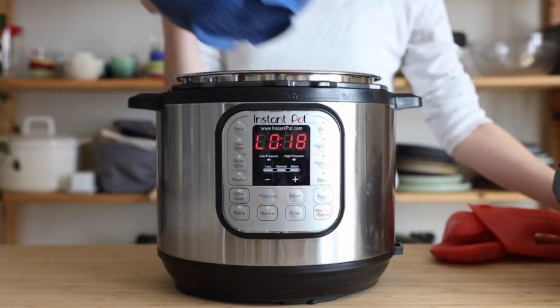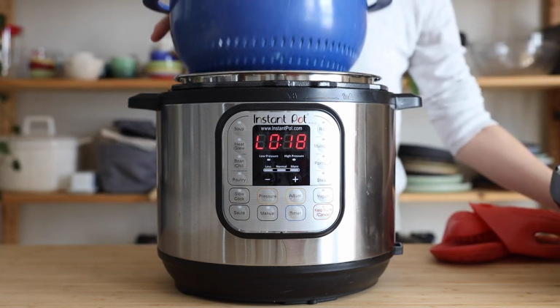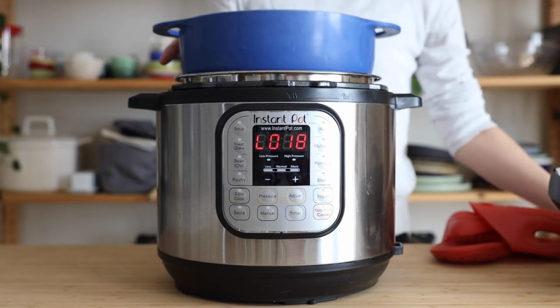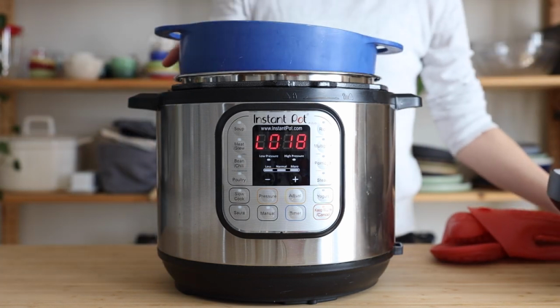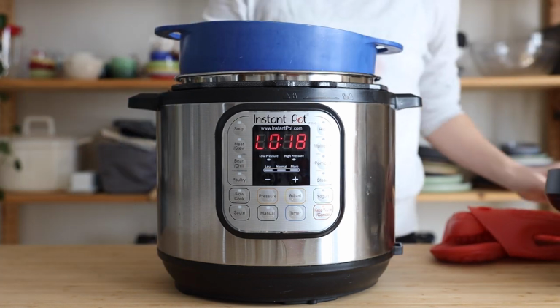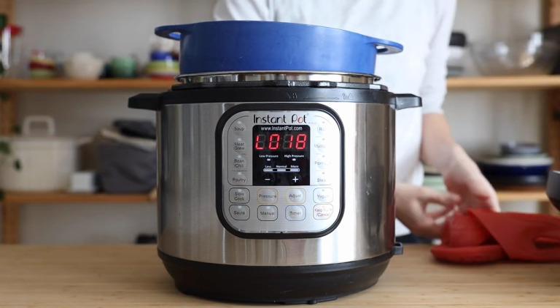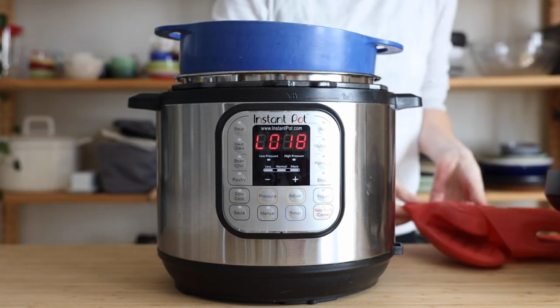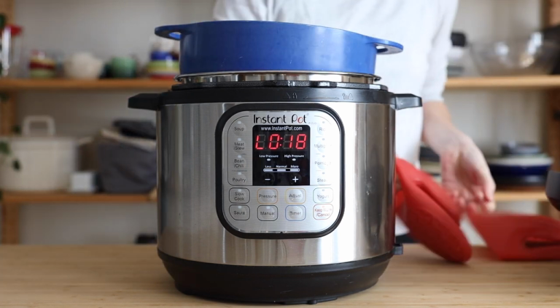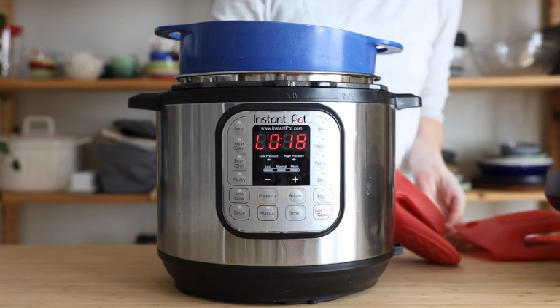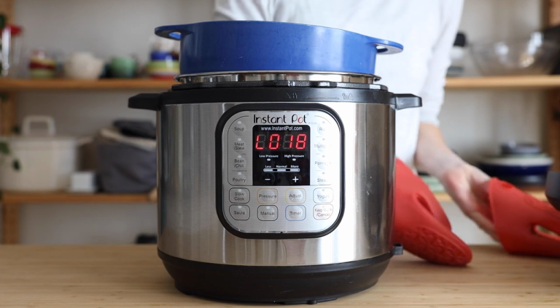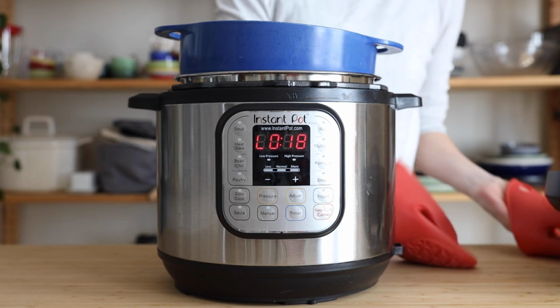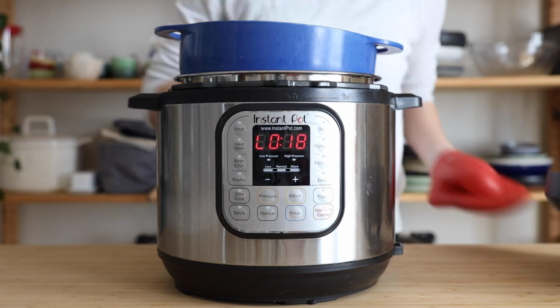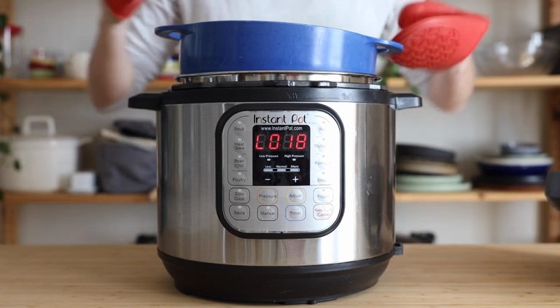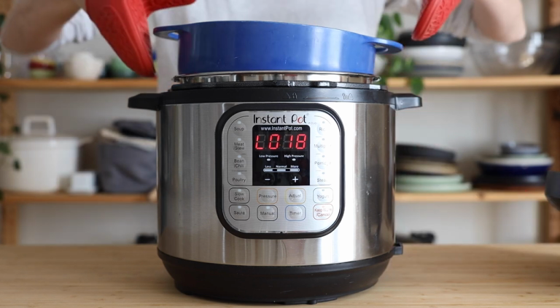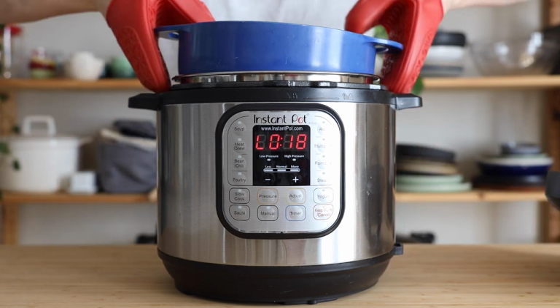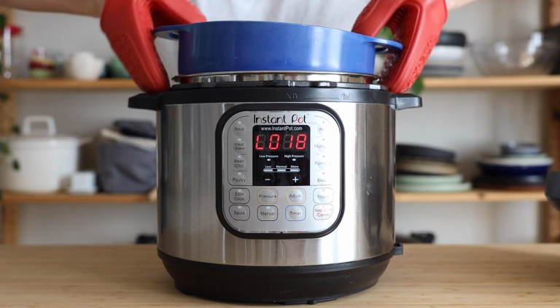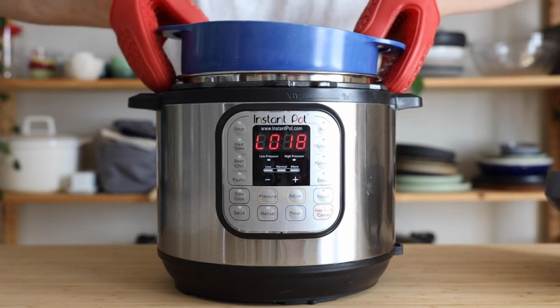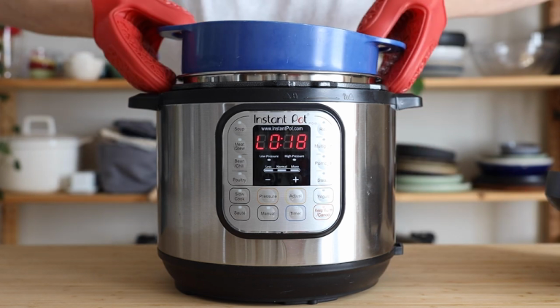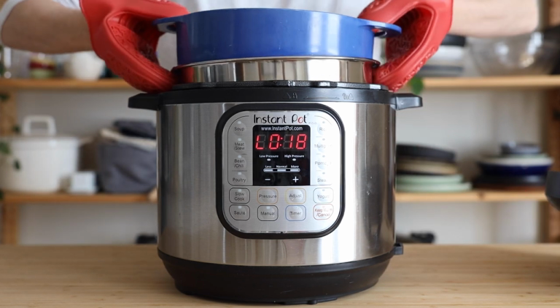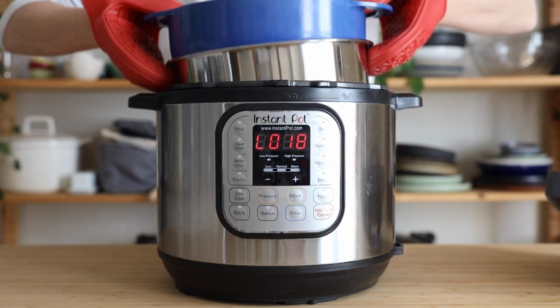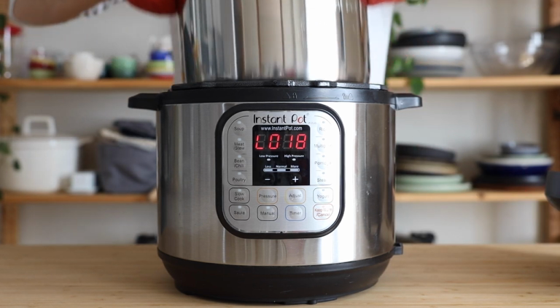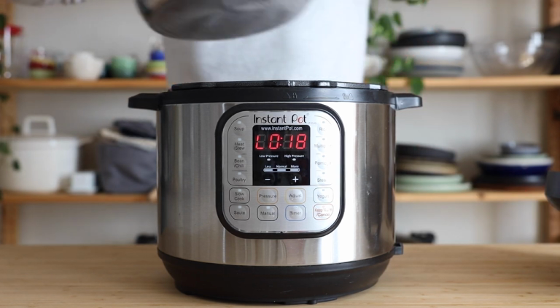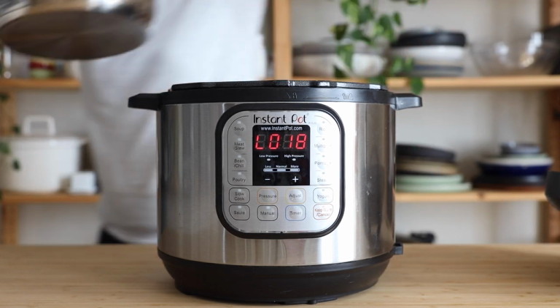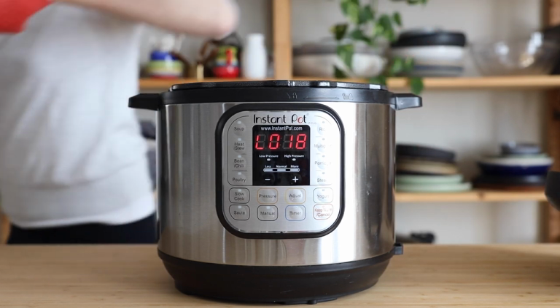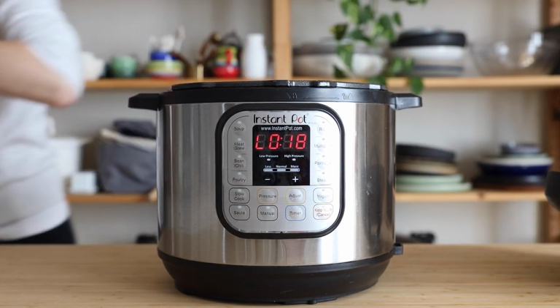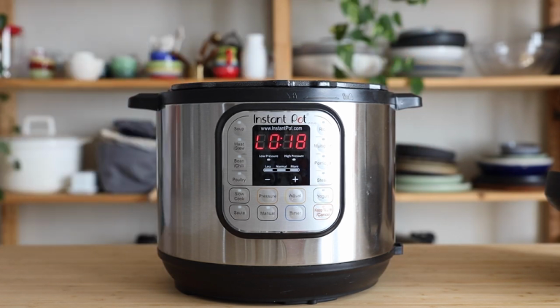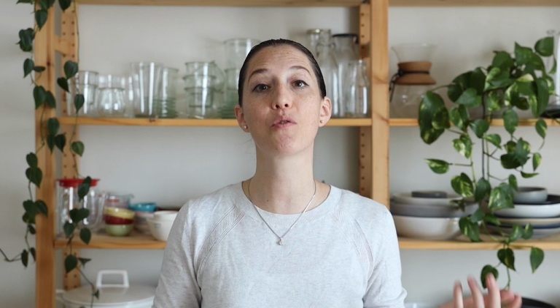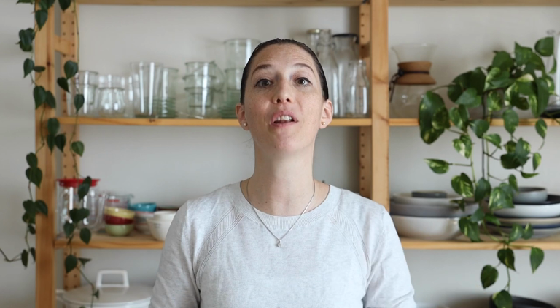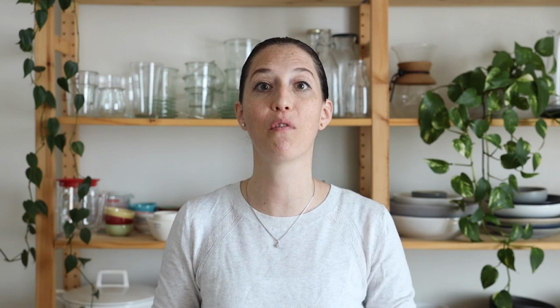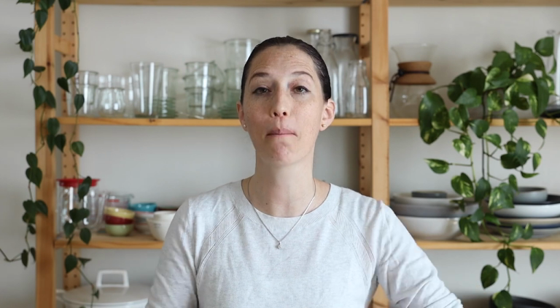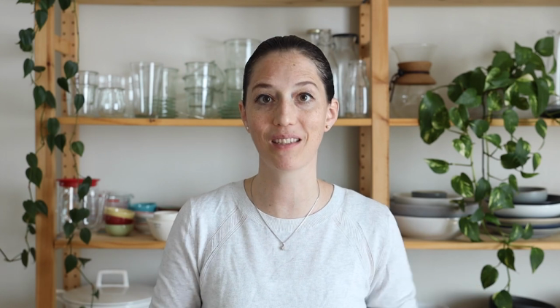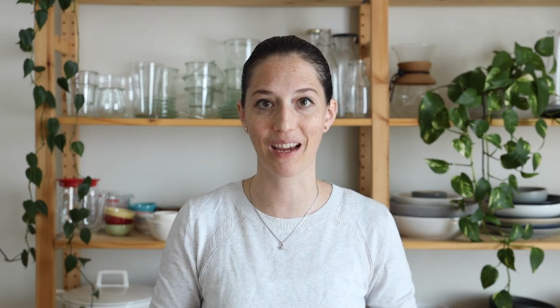What I like to do is use my pasta drainer, put it on top, use some oven gloves to pull out the insert of the Instant Pot, and drain it over my sink.